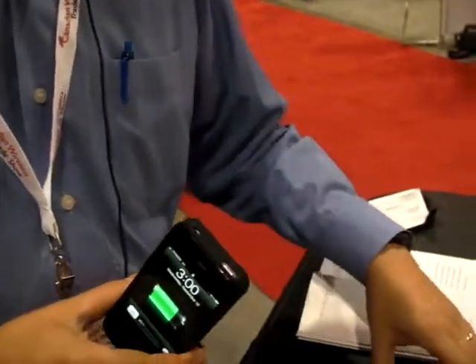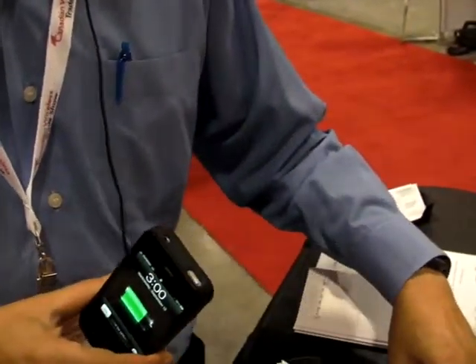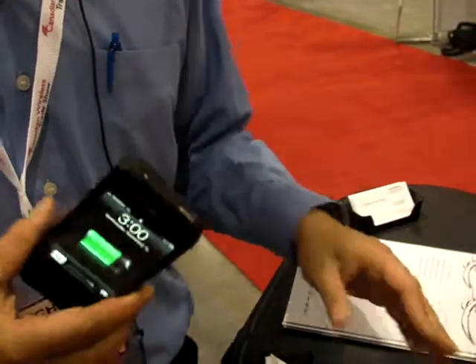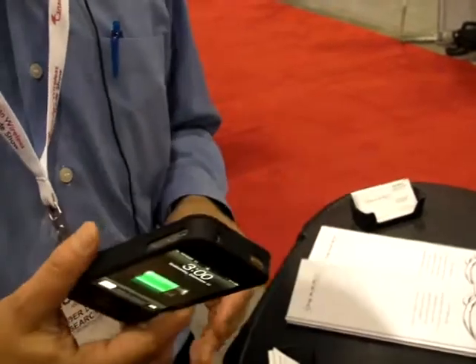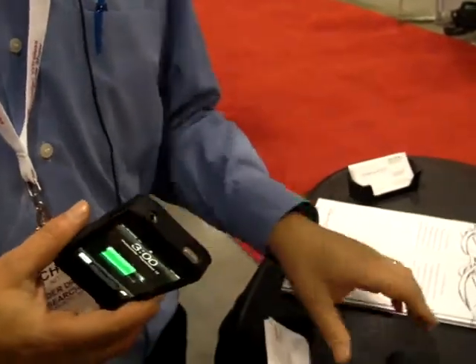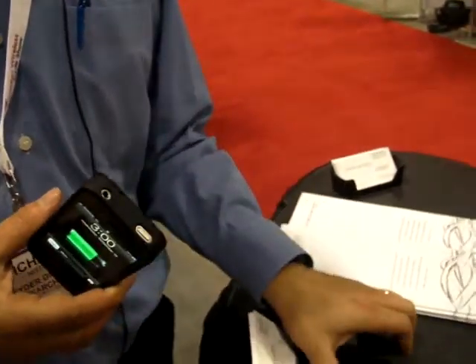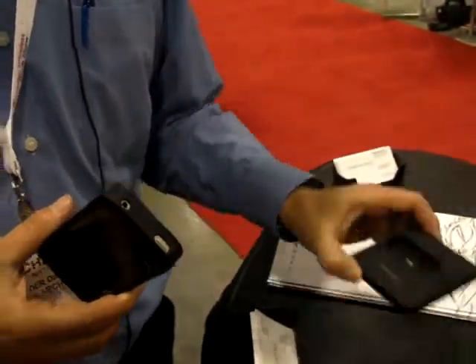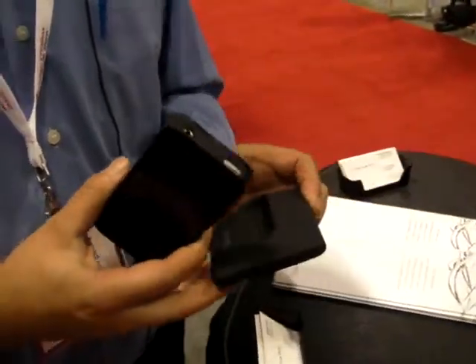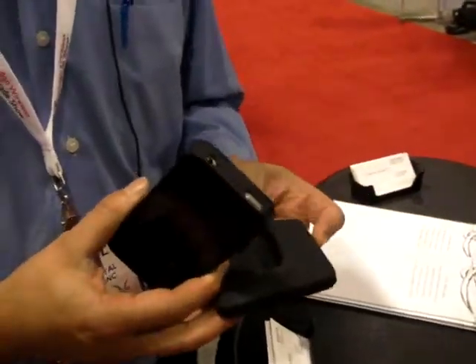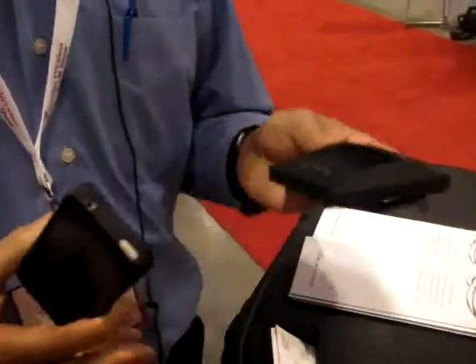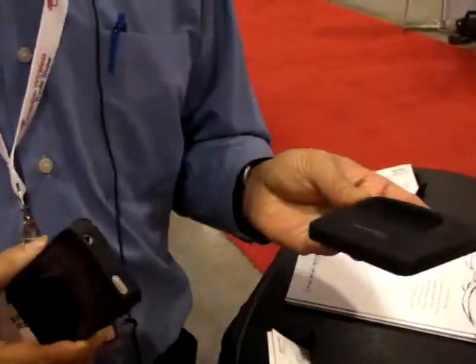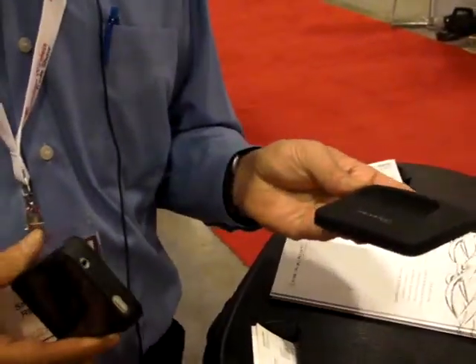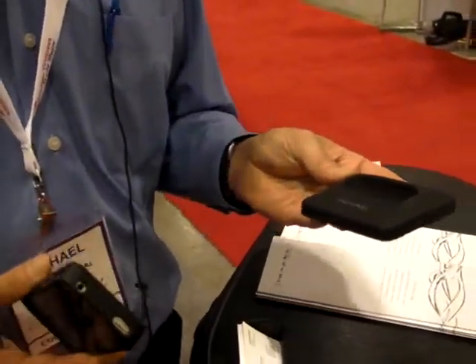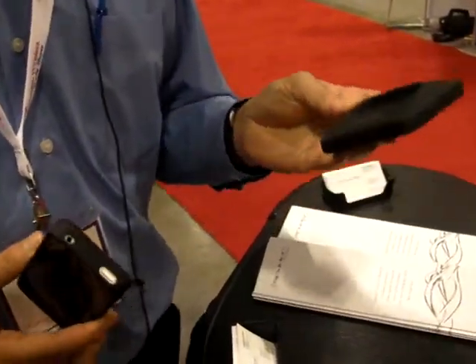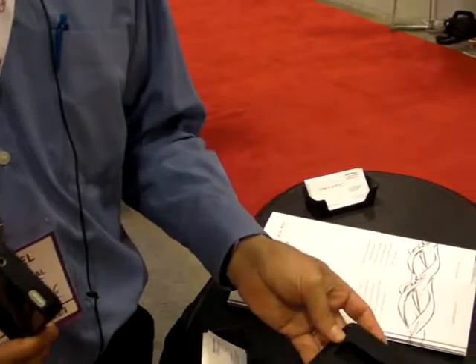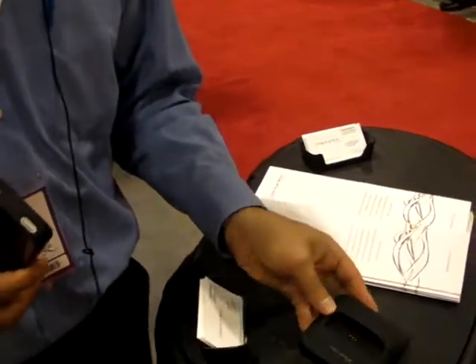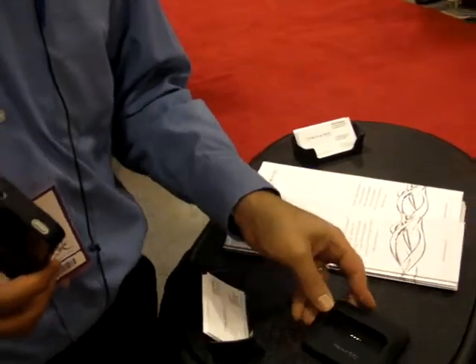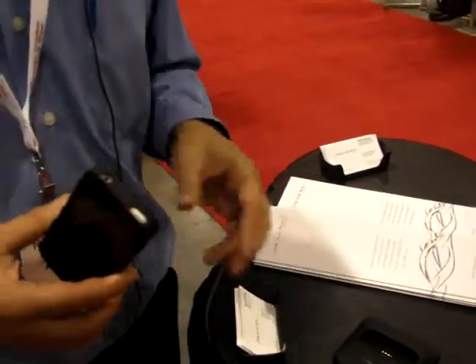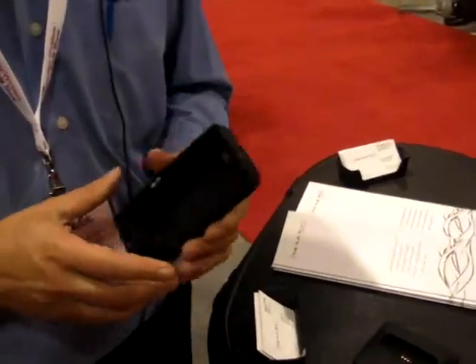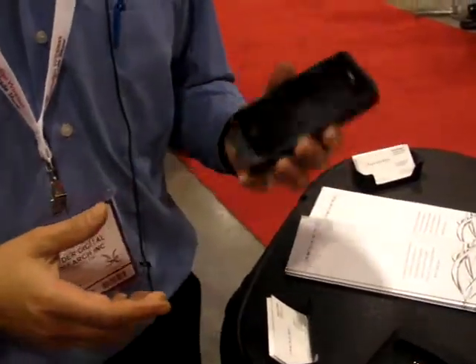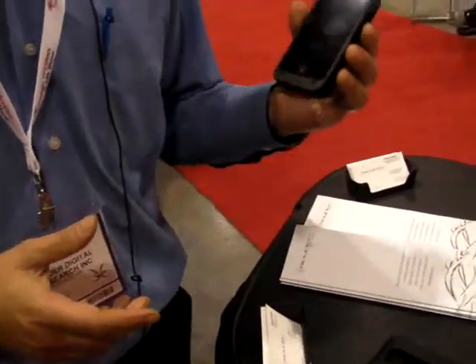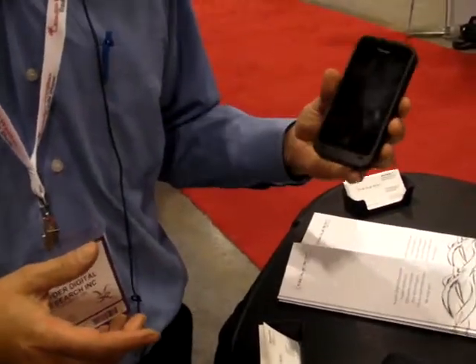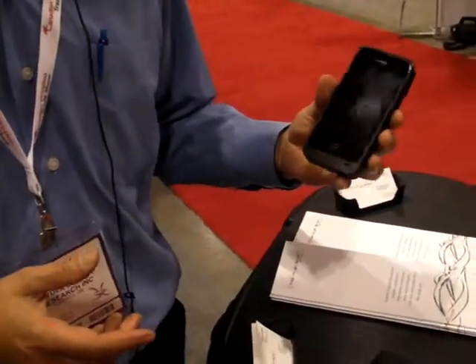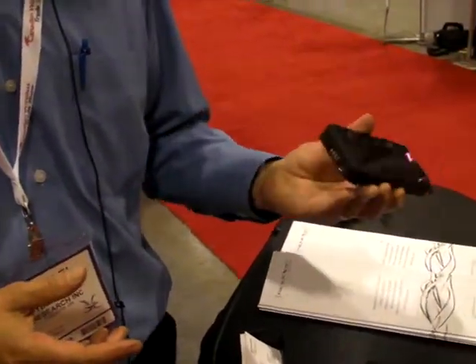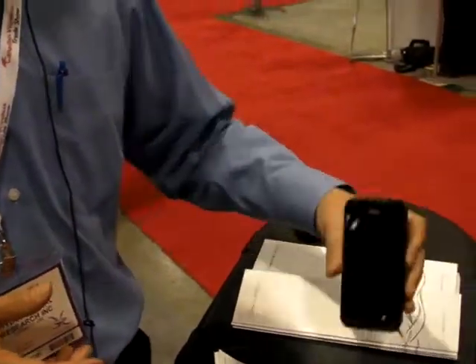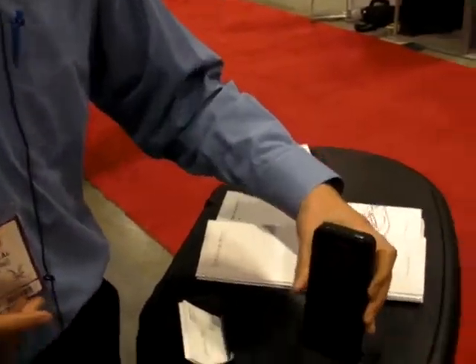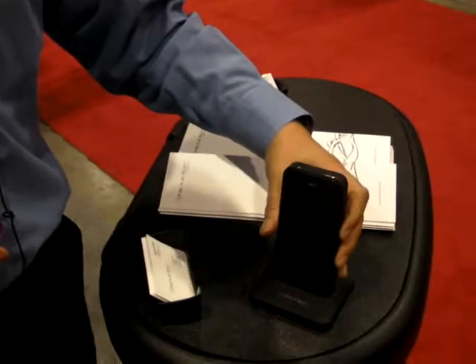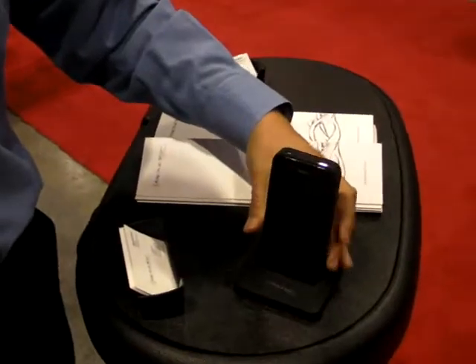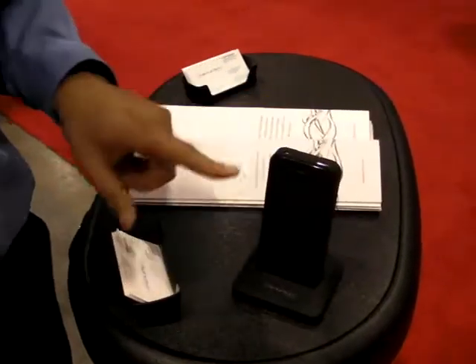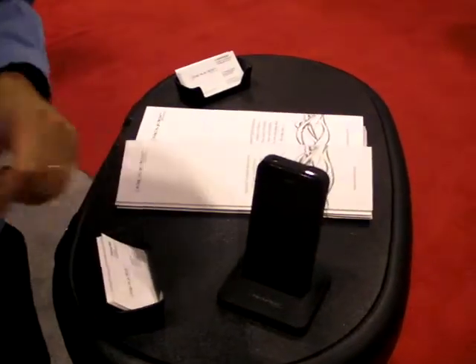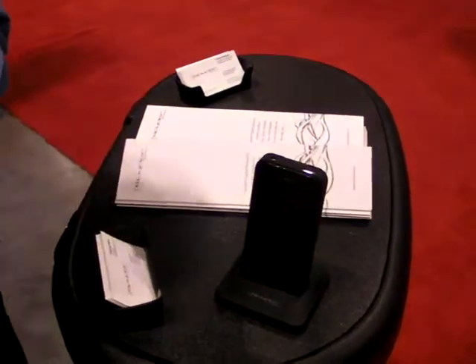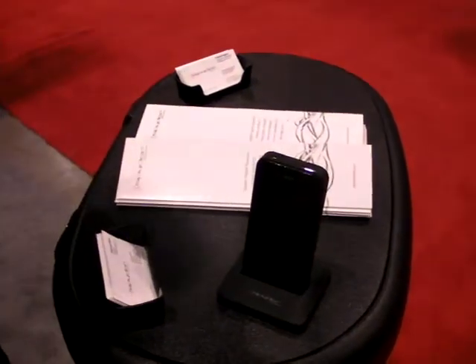Where we take this product to the next level is with a dock. It's the only iPhone battery case in the world that comes with its own dock, so that you can dock the phone while it's still in the case.